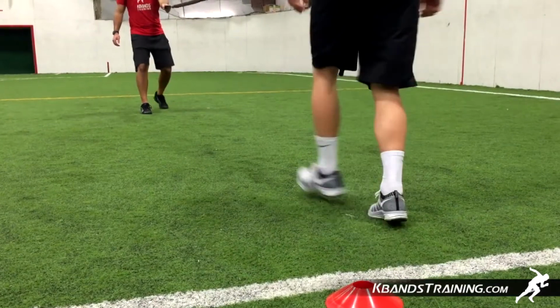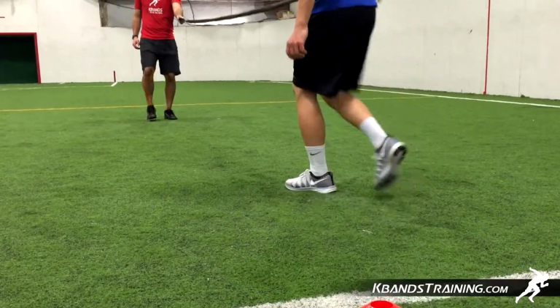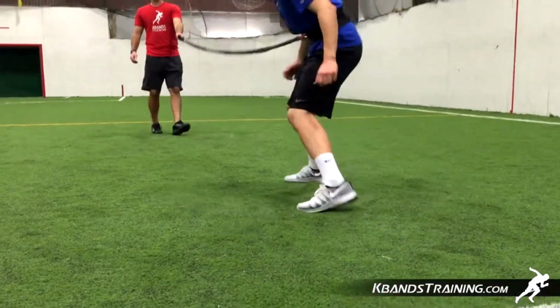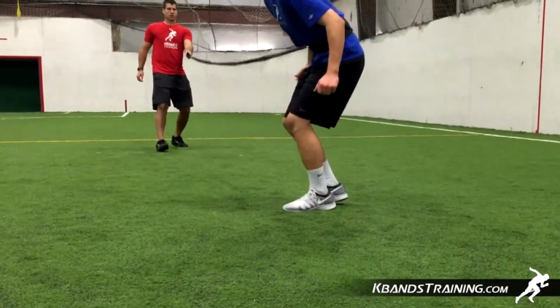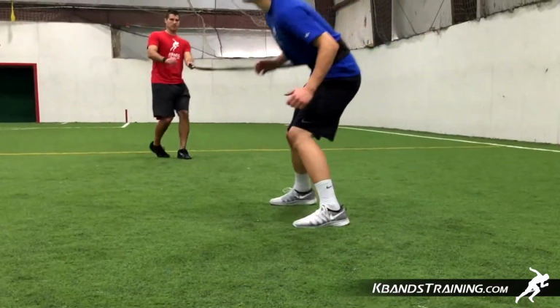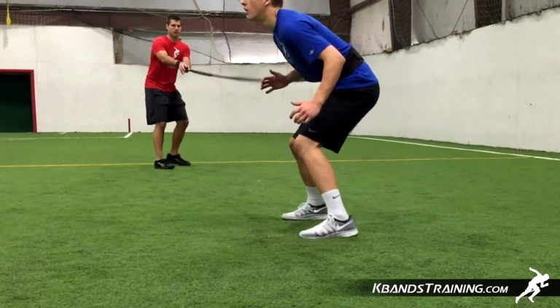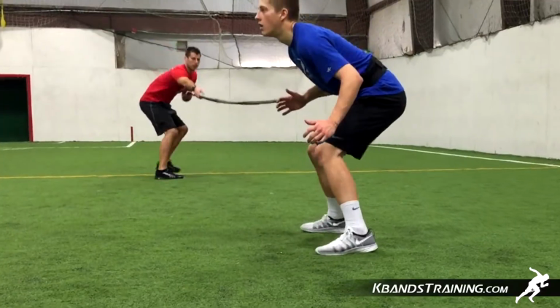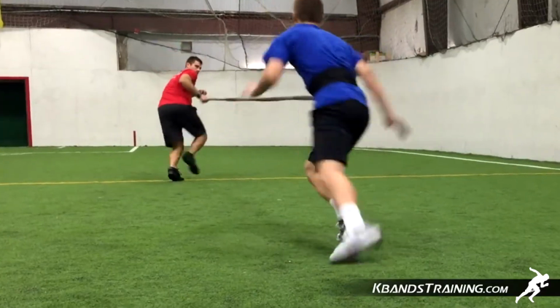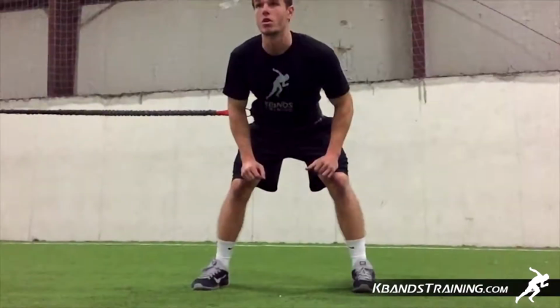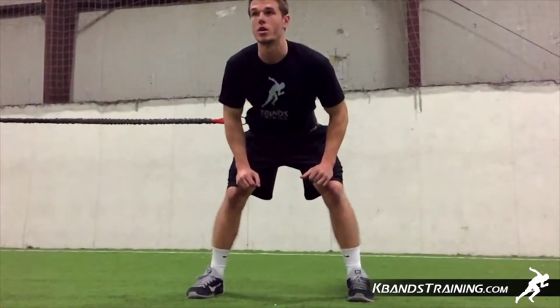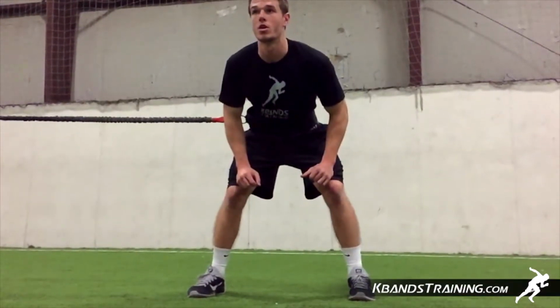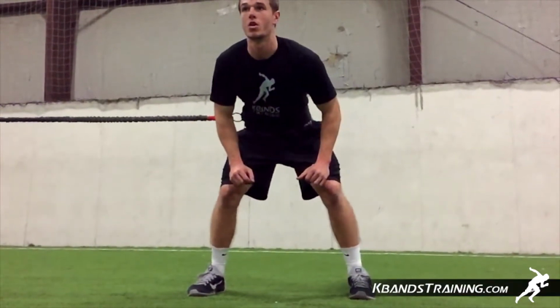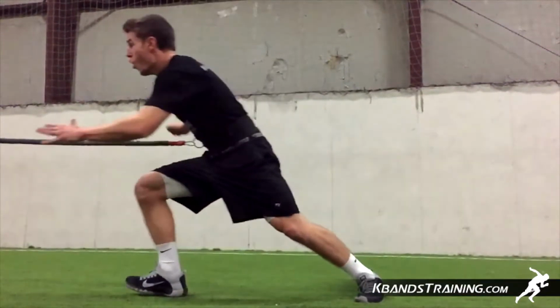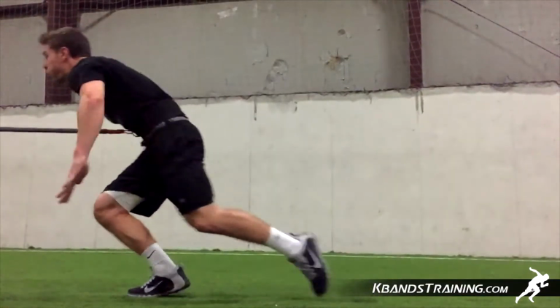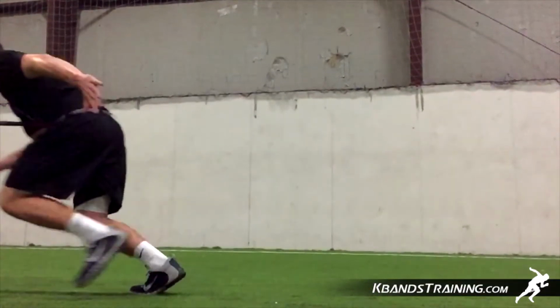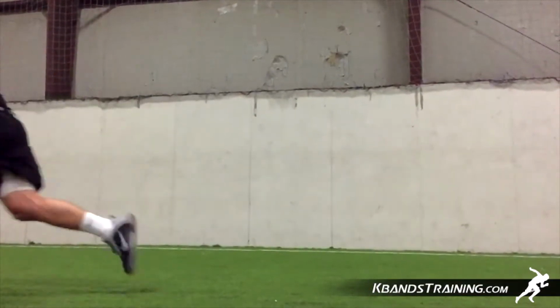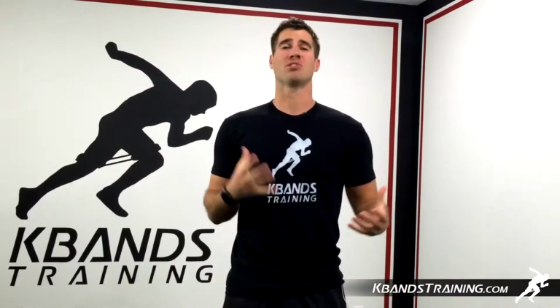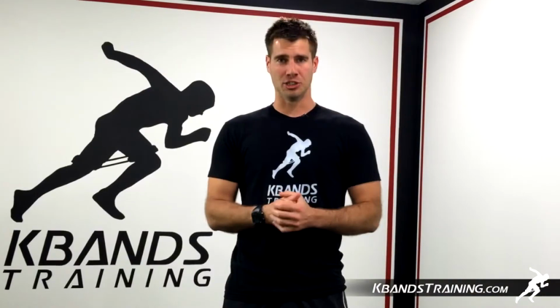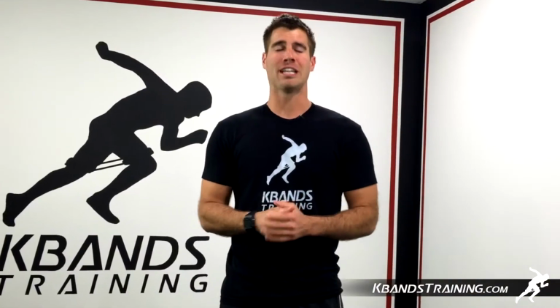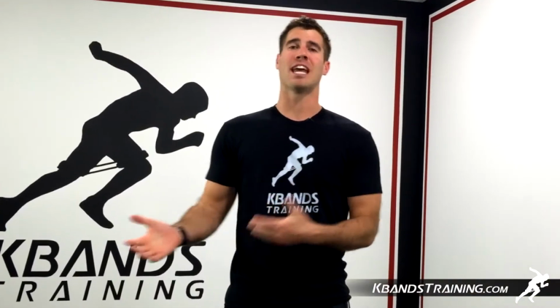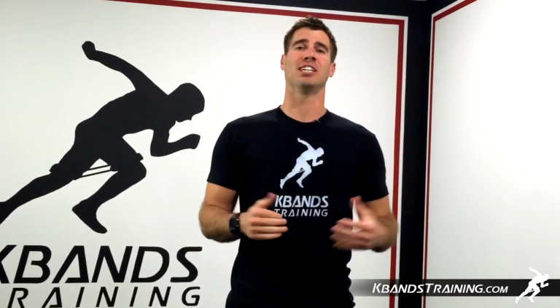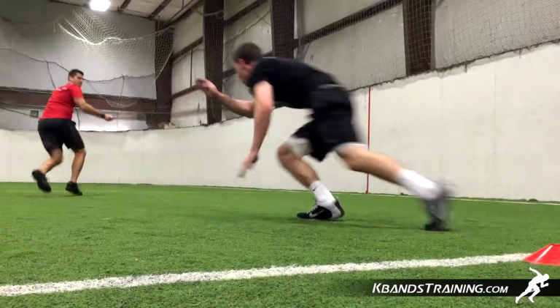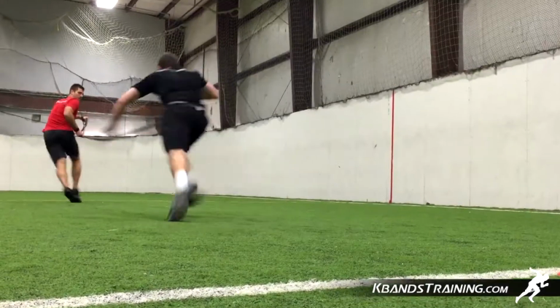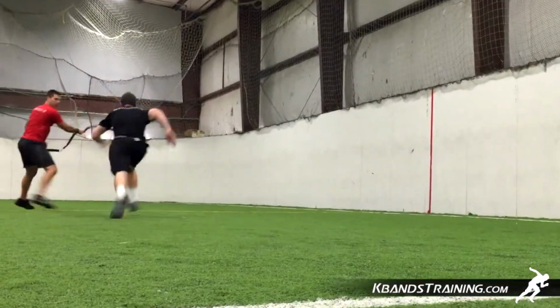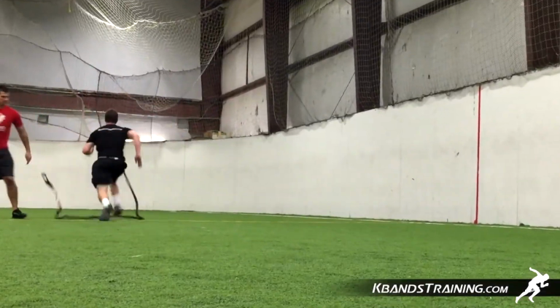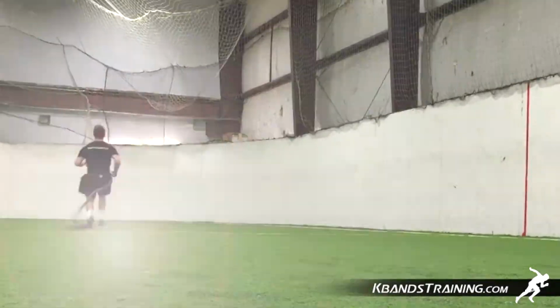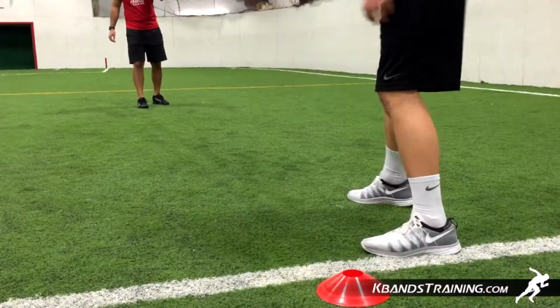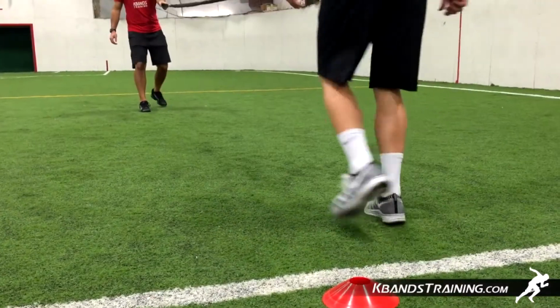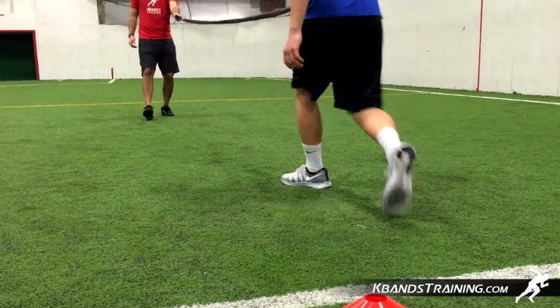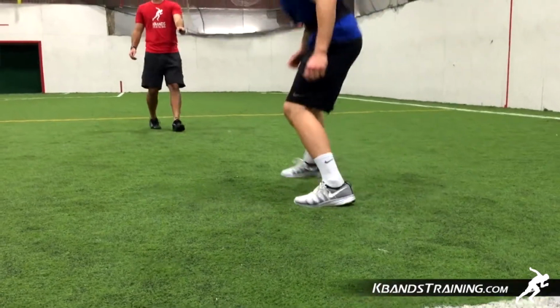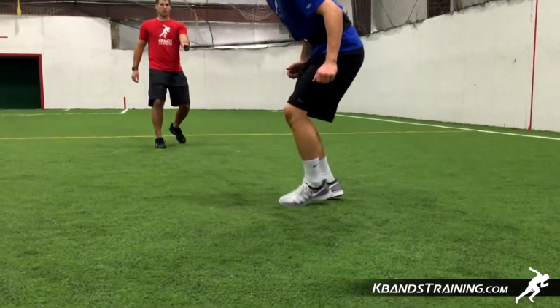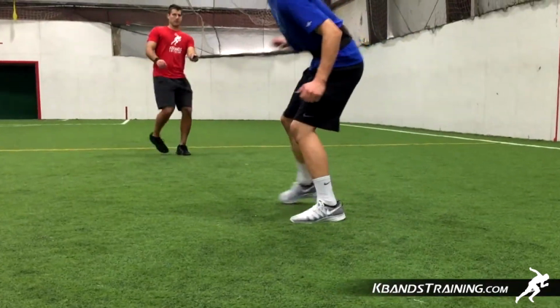Take your lead off, get set up in a nice balanced position, and then the anchors are going to have to work to get the correct timing on the poles. As you settle into your lead off, the anchor is then going to take off, extending the reactive stretch cord and helping give you the assistance you need for the sprint.